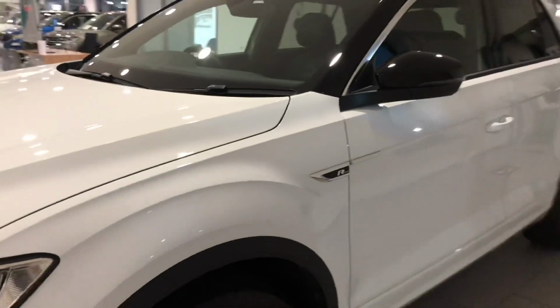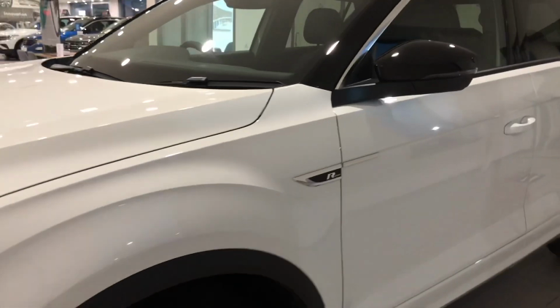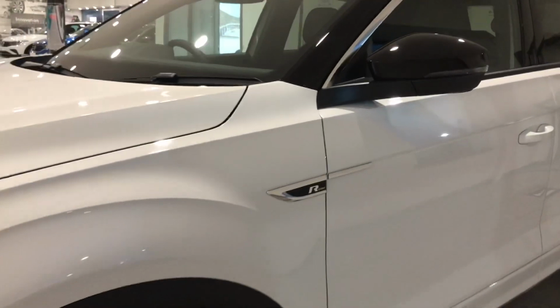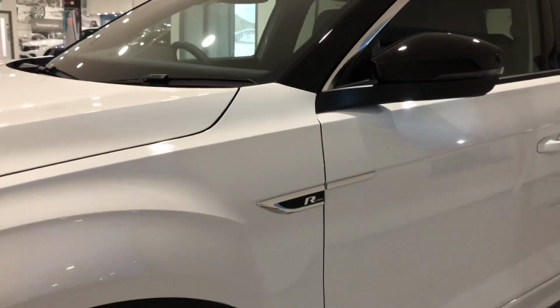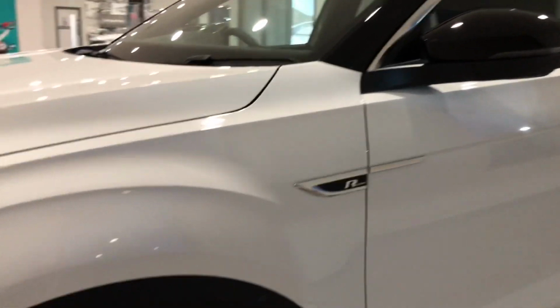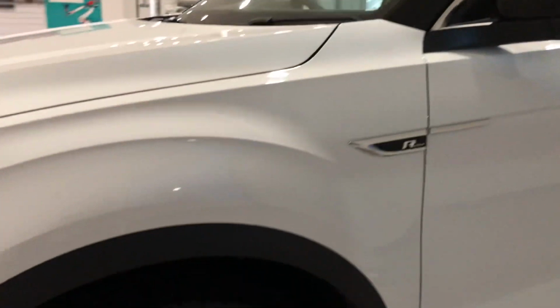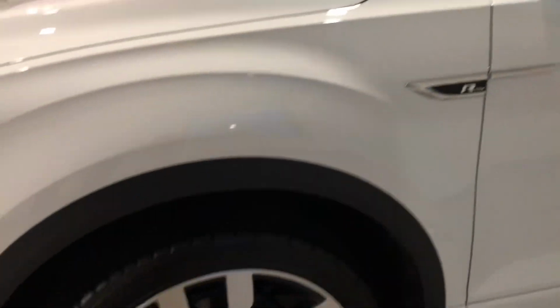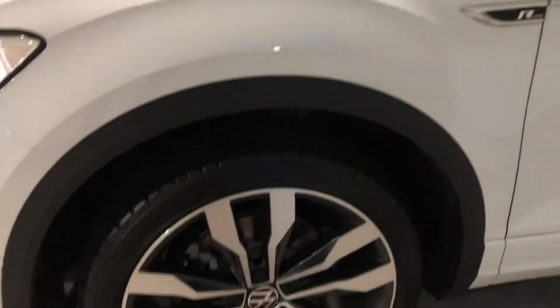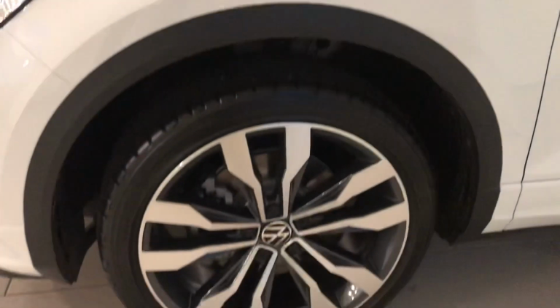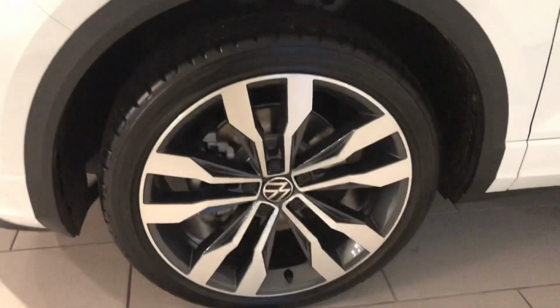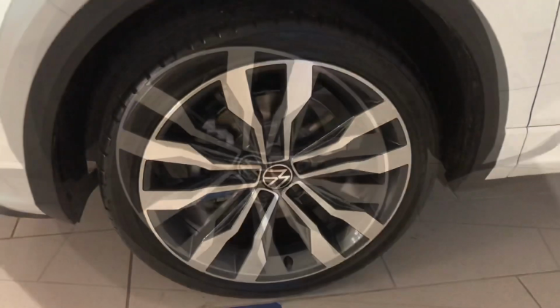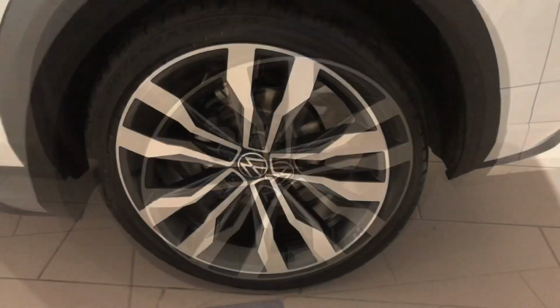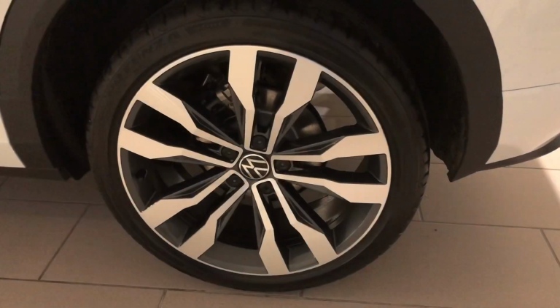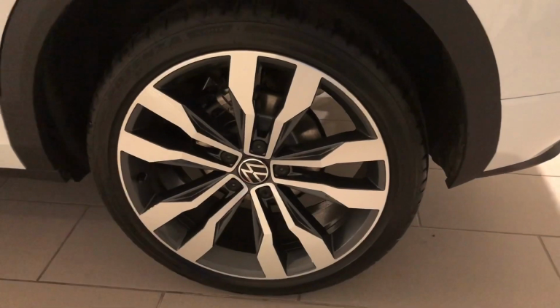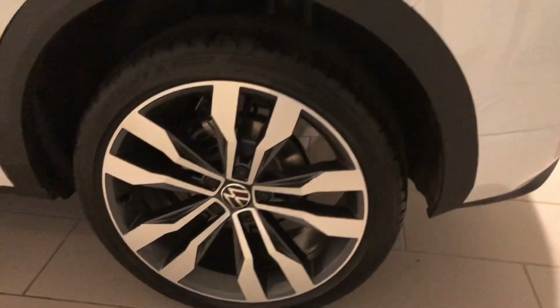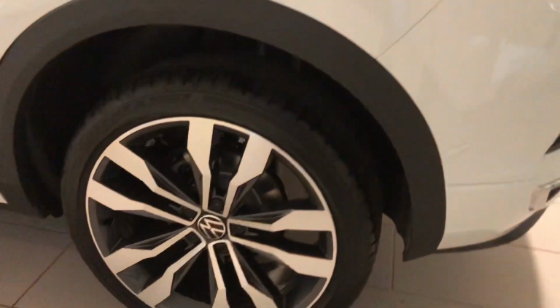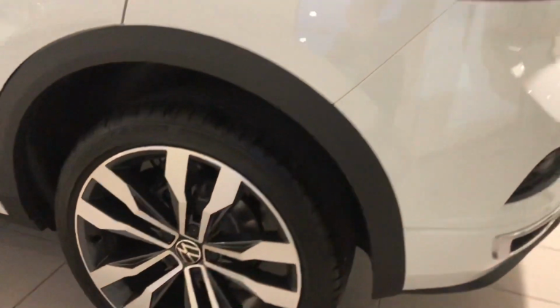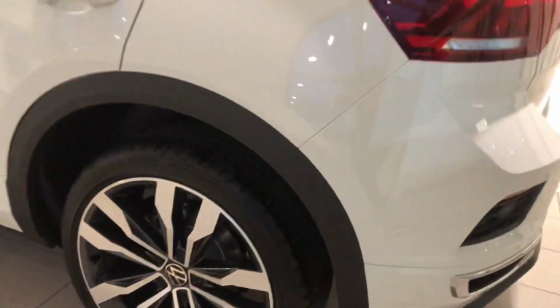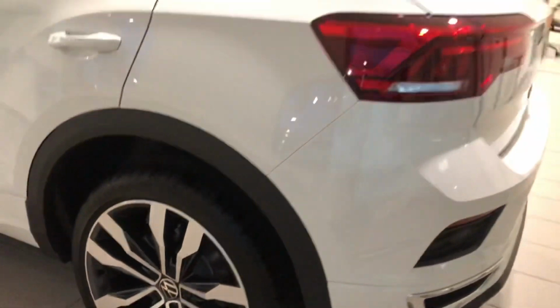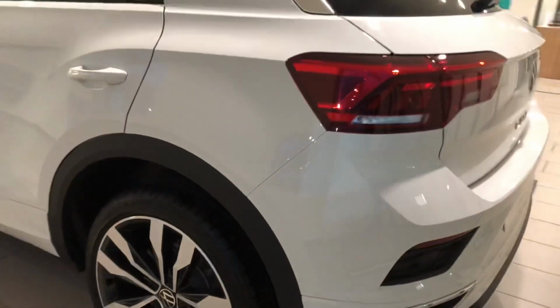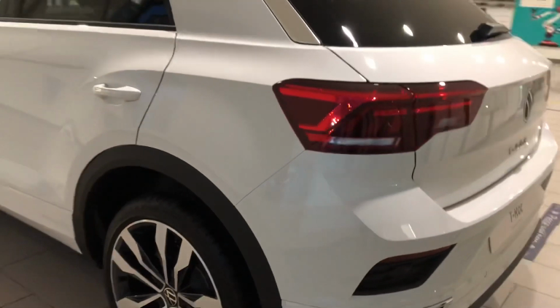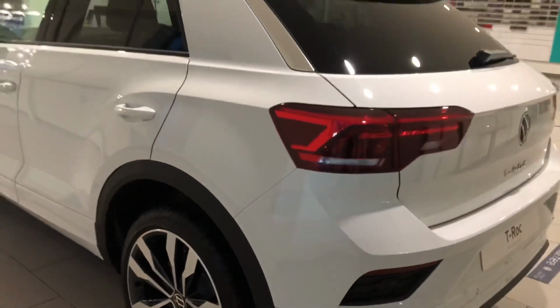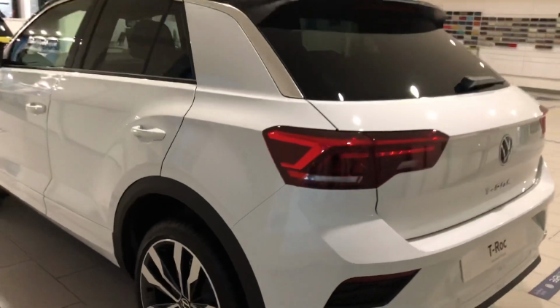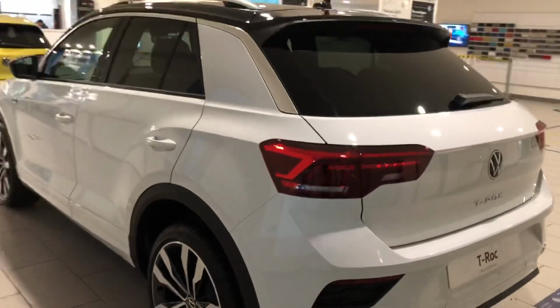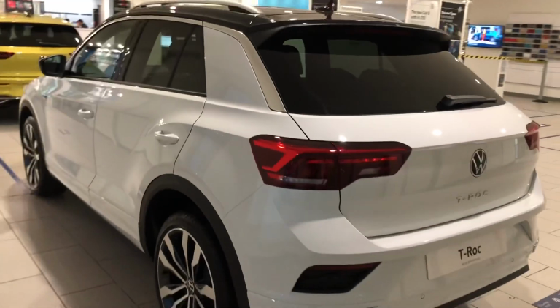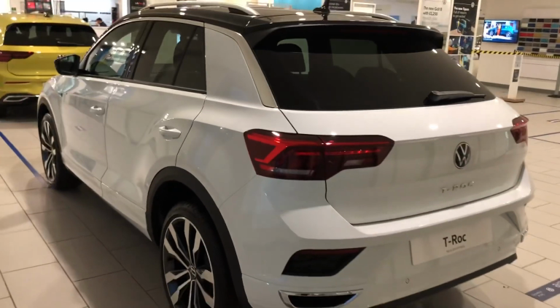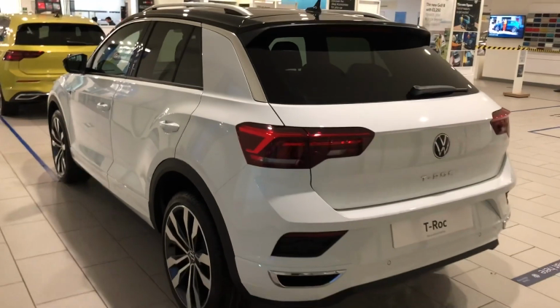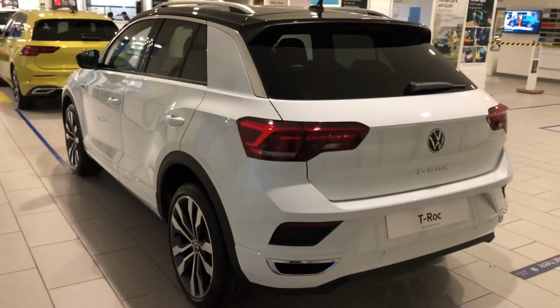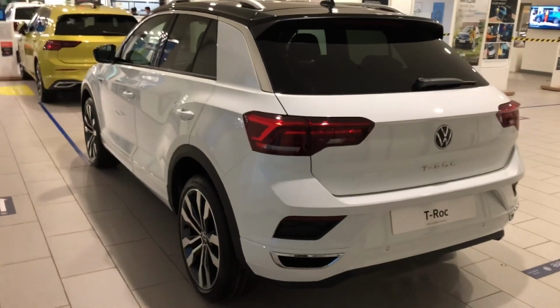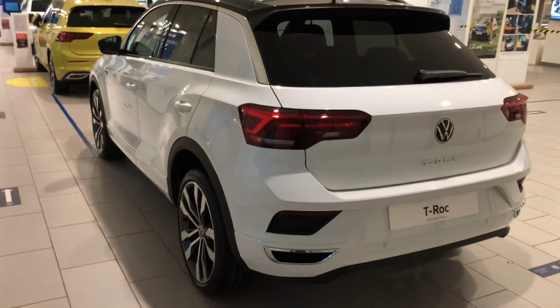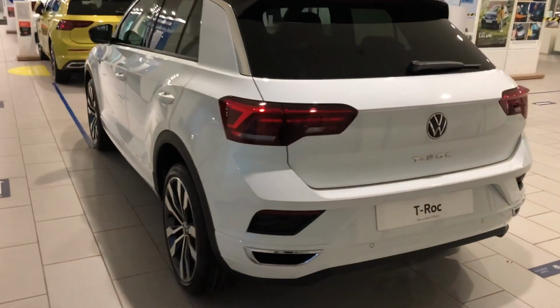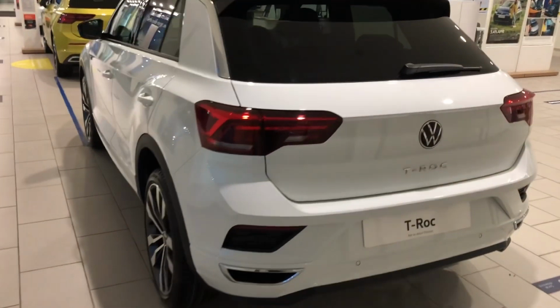As you can expect, being the R-Line, this is one of the top spec T-Rocs you can get on the market. It comes with the stunning Suzuka alloys, parking sensors front and rear, as well as privacy glass from the B-pillar backwards, and obviously all the R-Line badging.